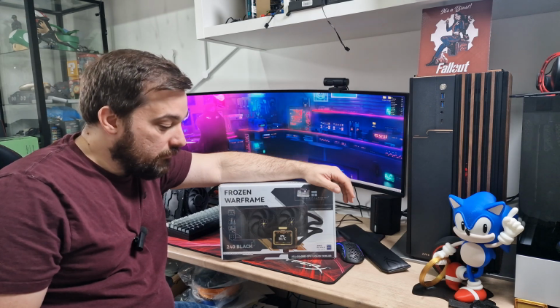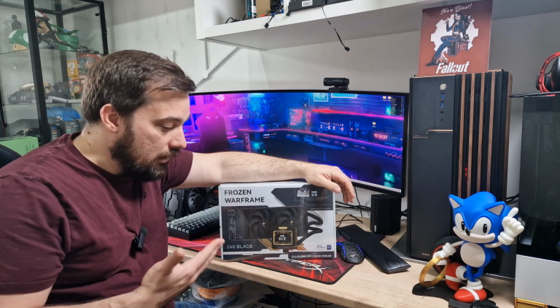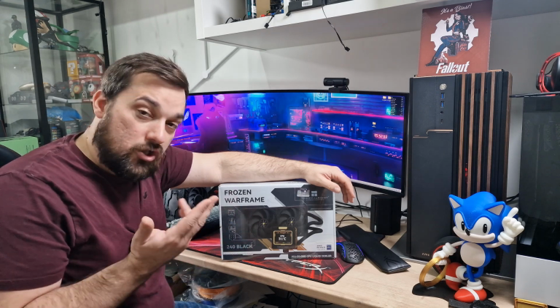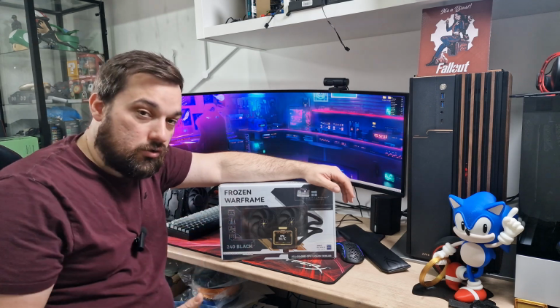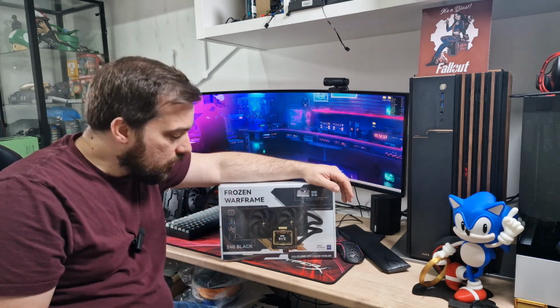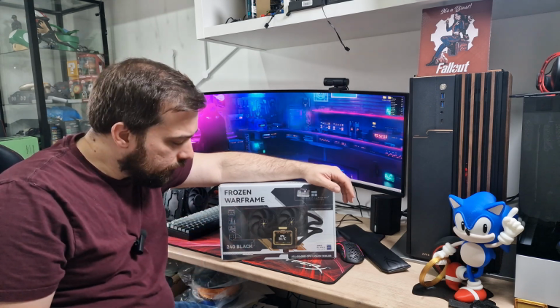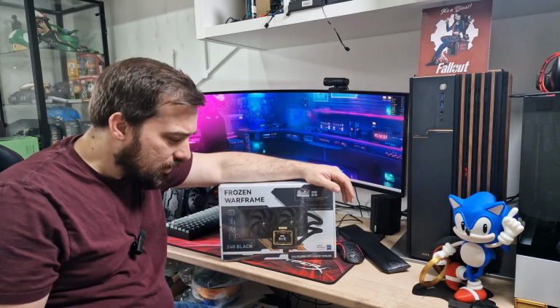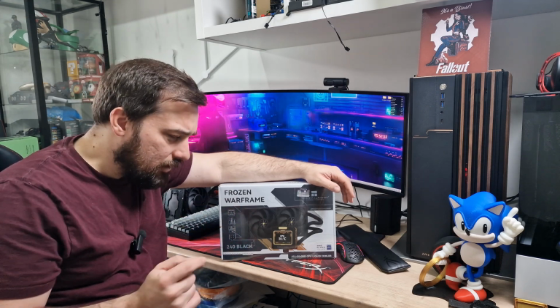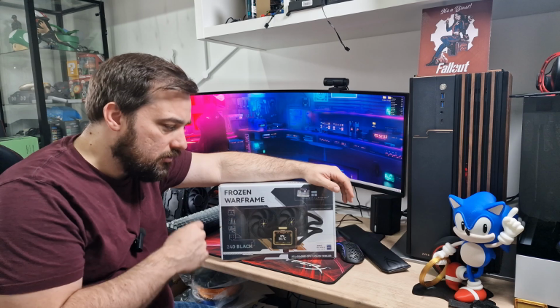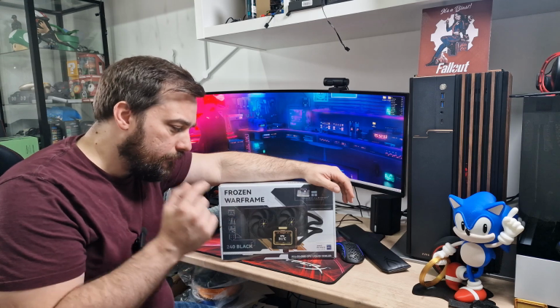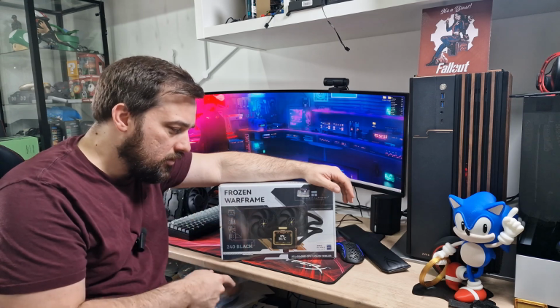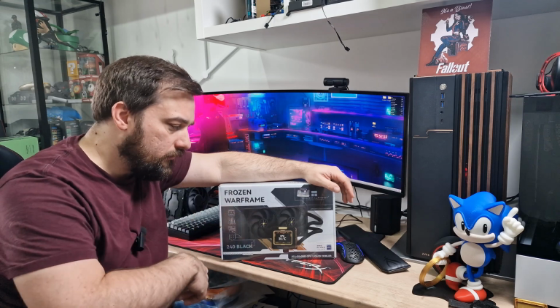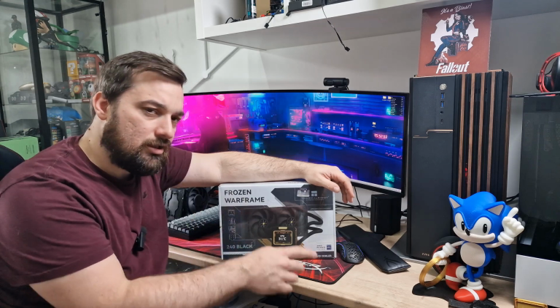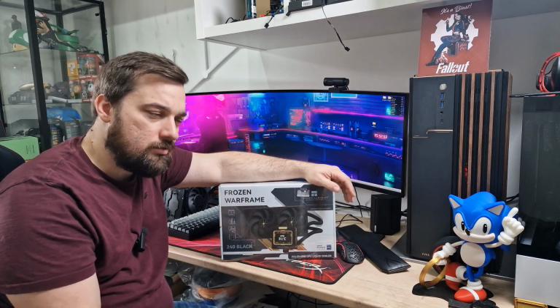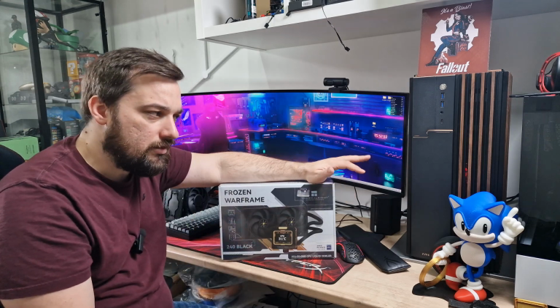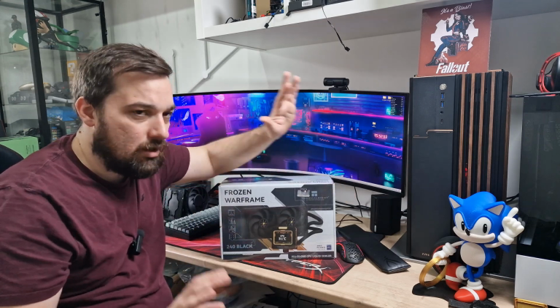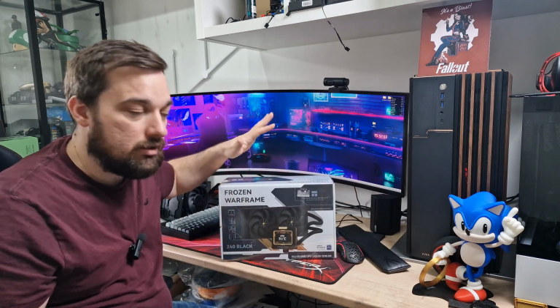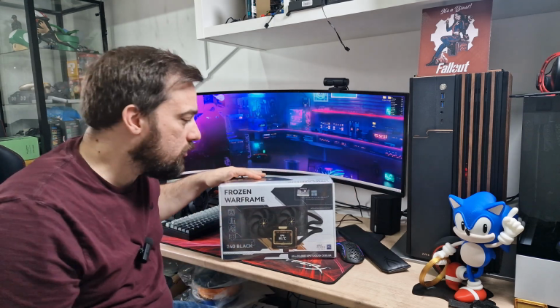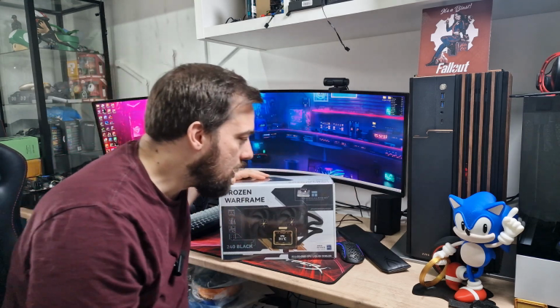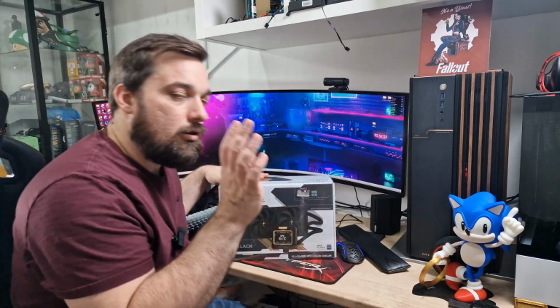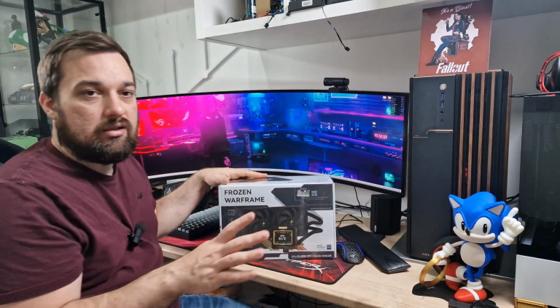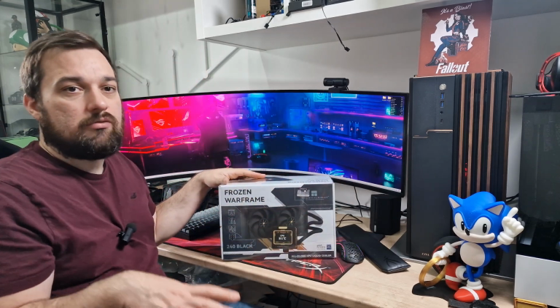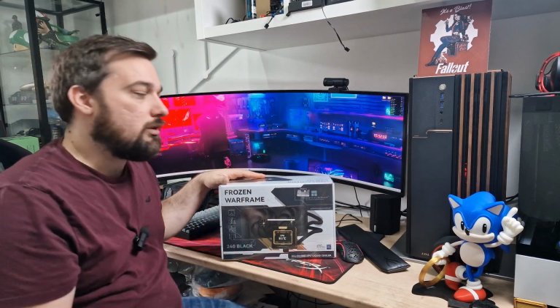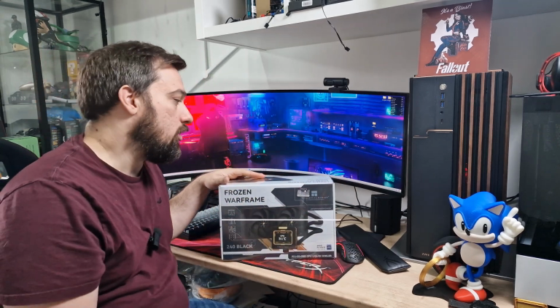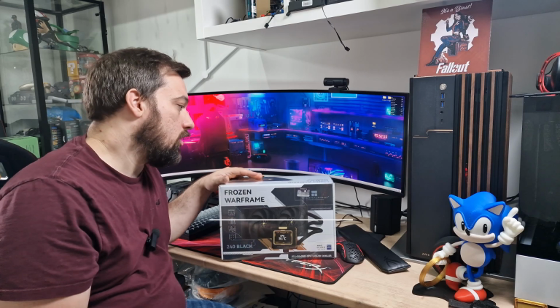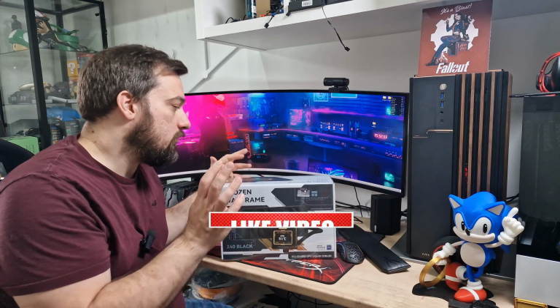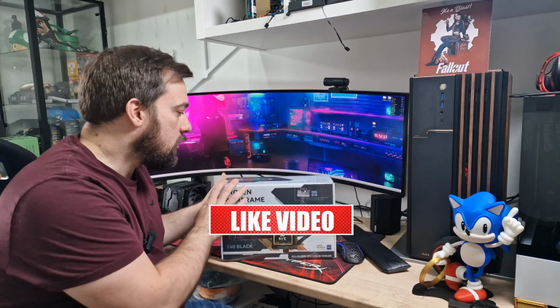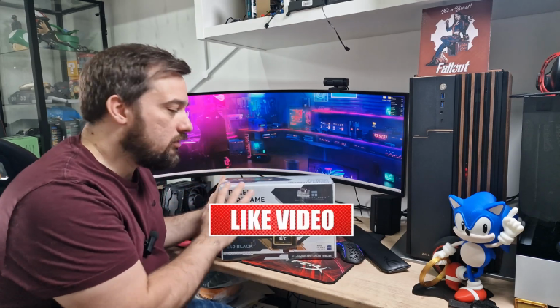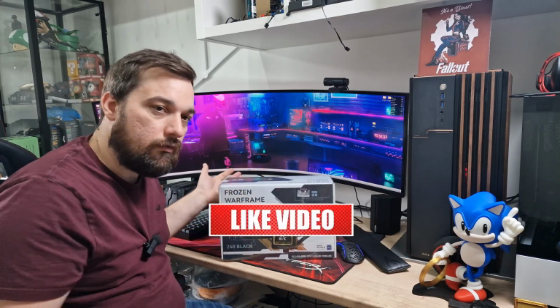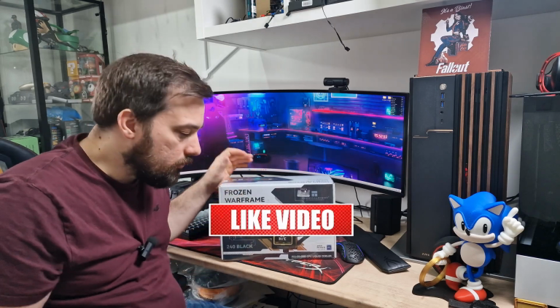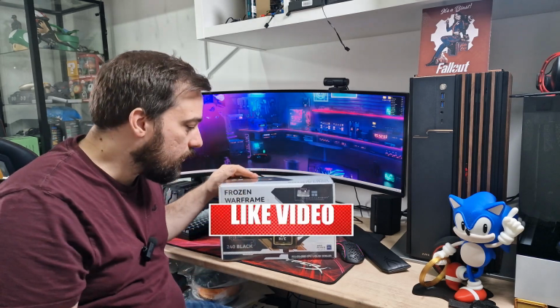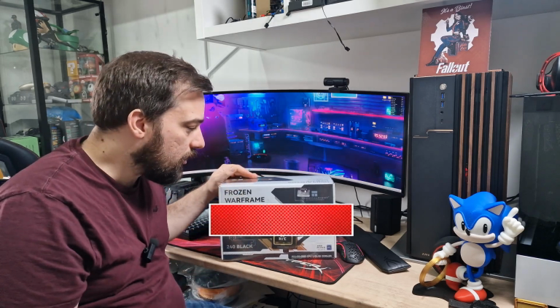They've given me the black version. It also comes in a white version, and I think it comes in a full RGB version so you get RGB fans as well. All links will be in the description below to this and their other products.